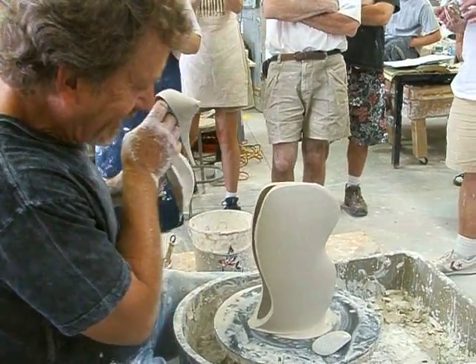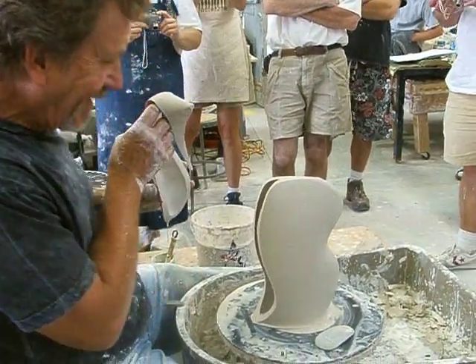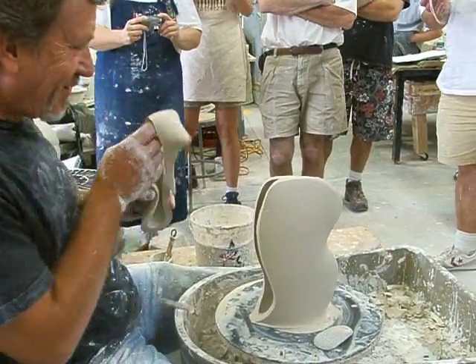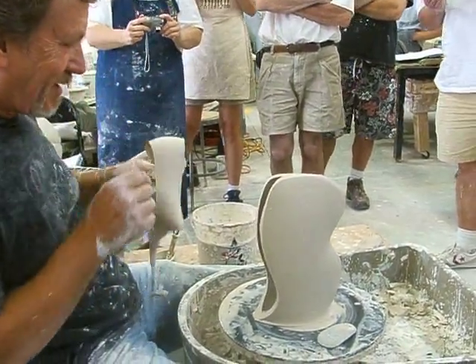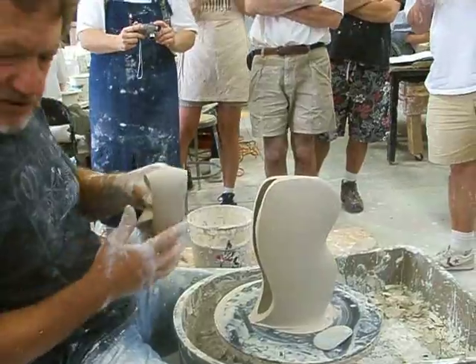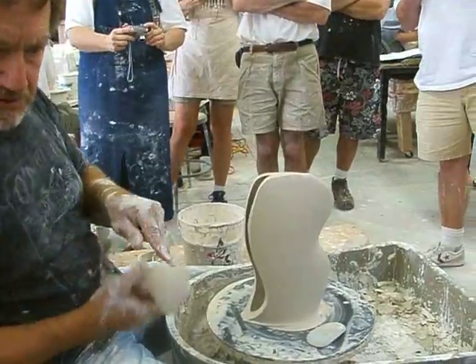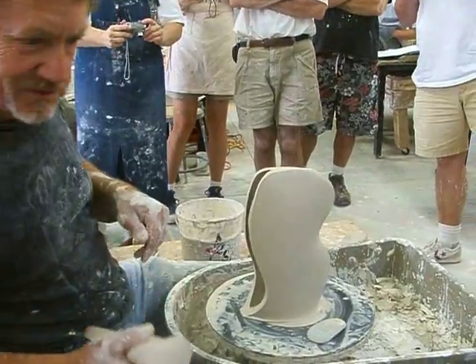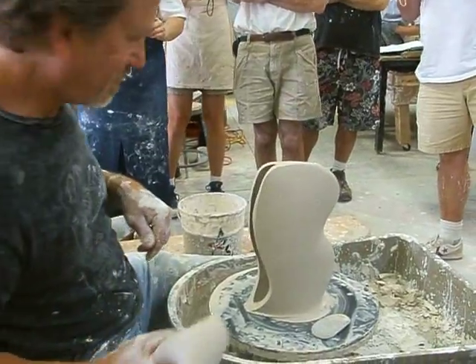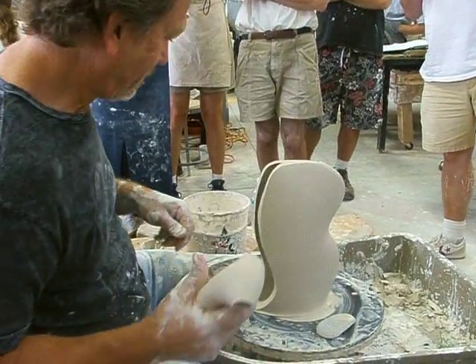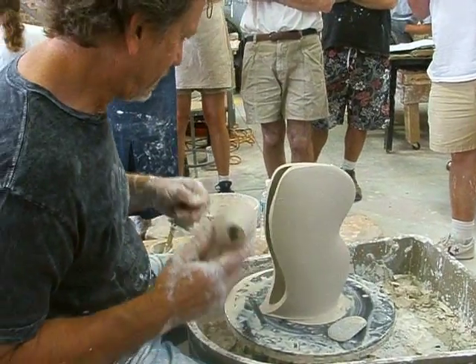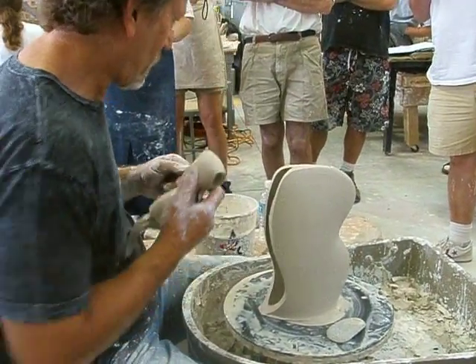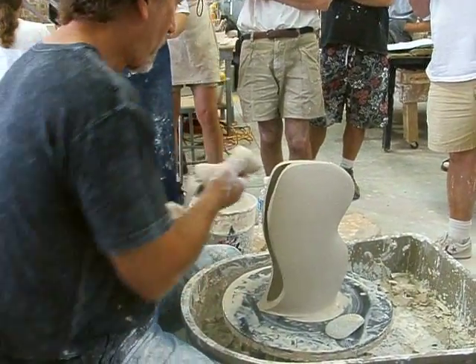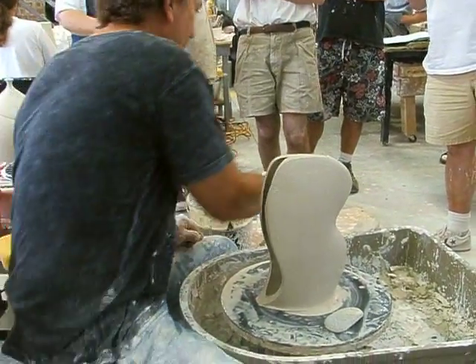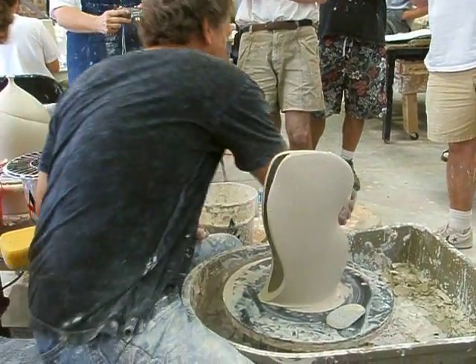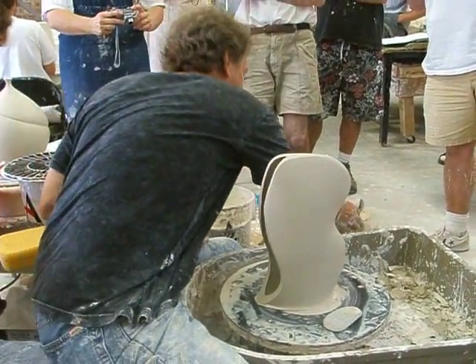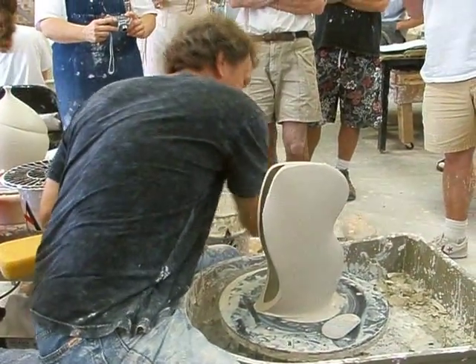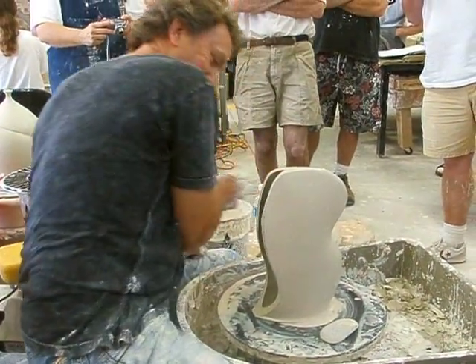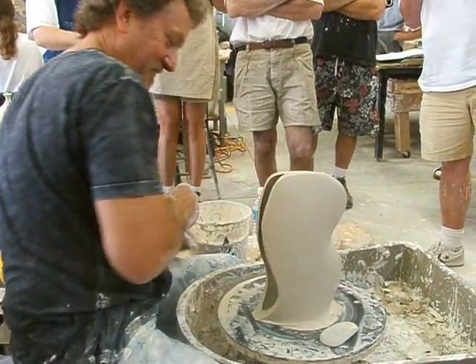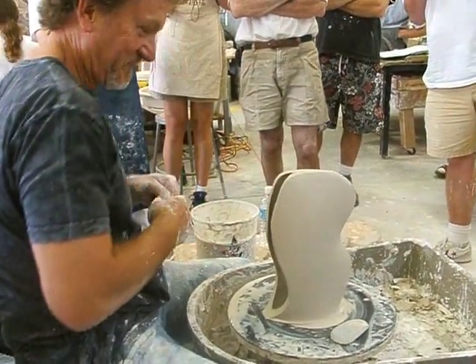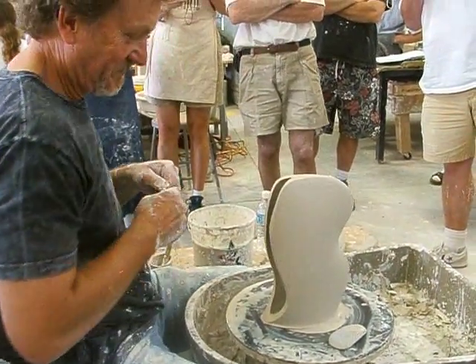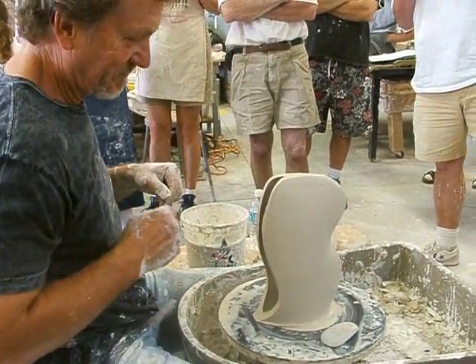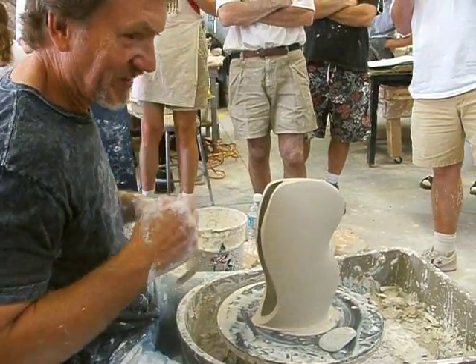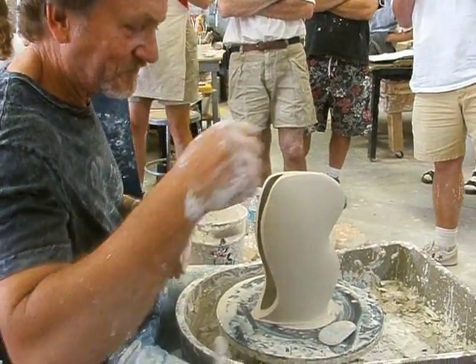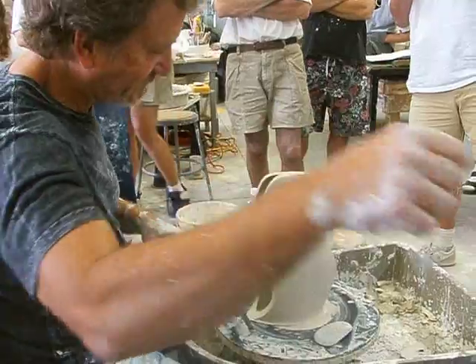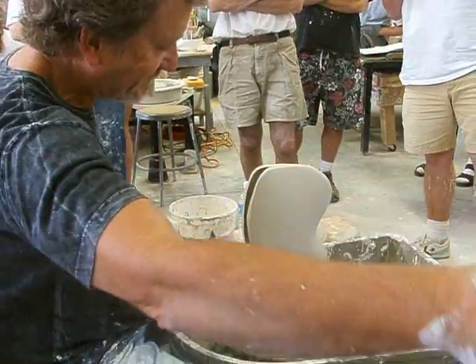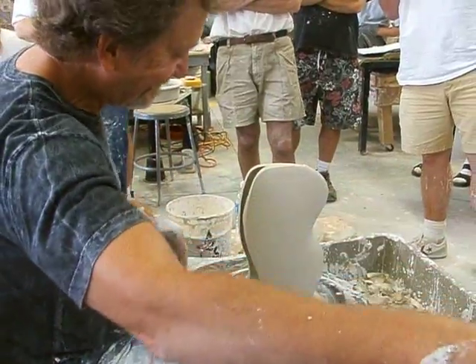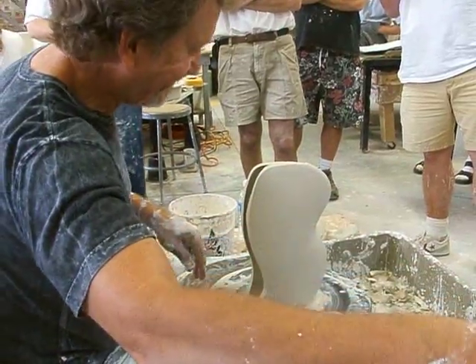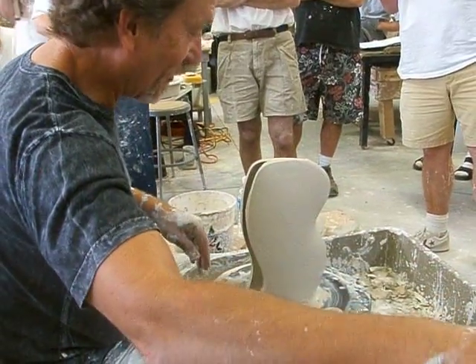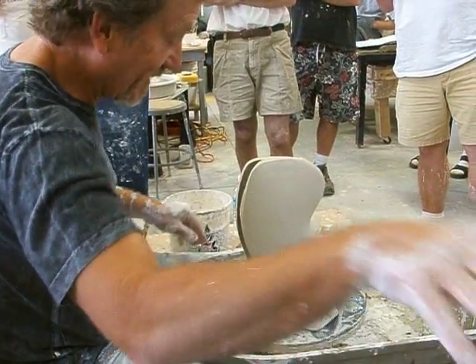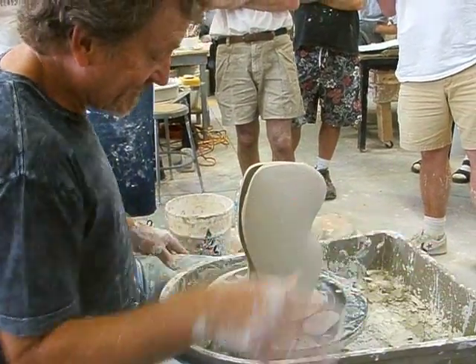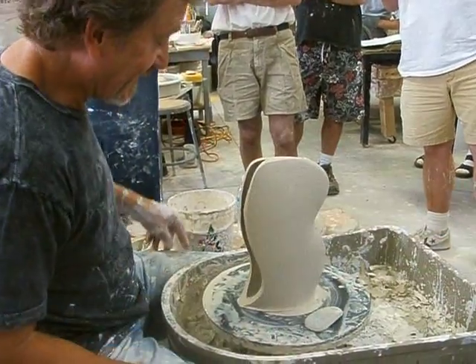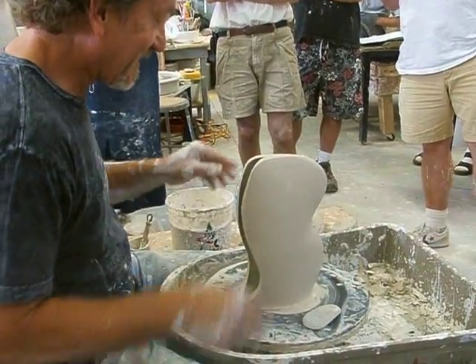It looks like a boot. No, it looks like a cactus. No, it doesn't look like a cactus.